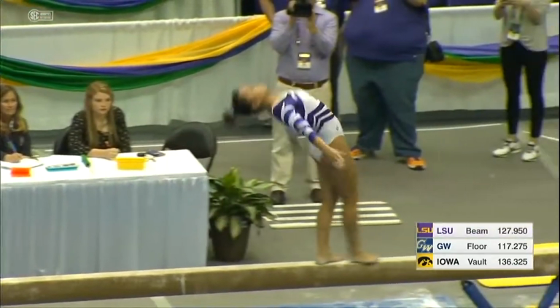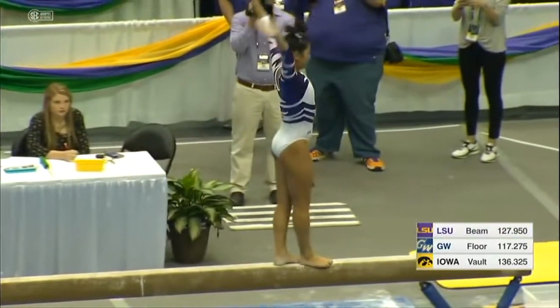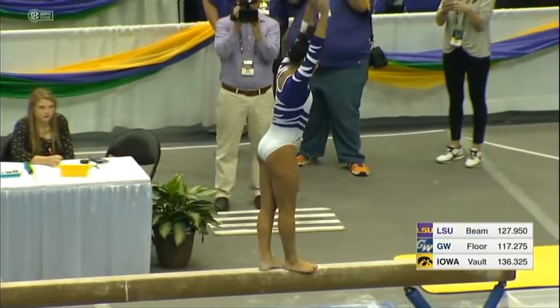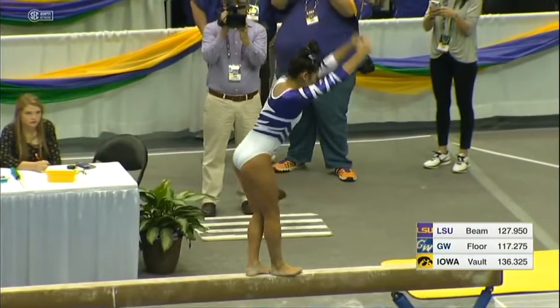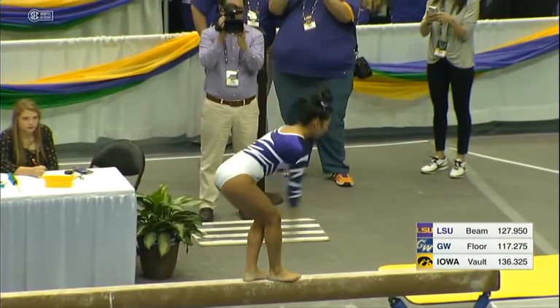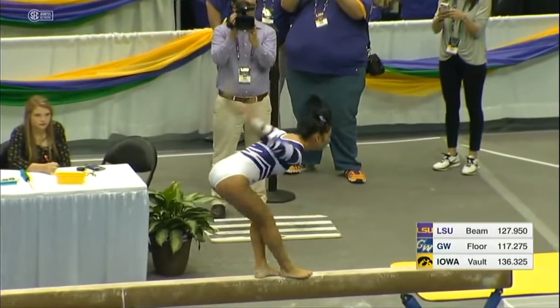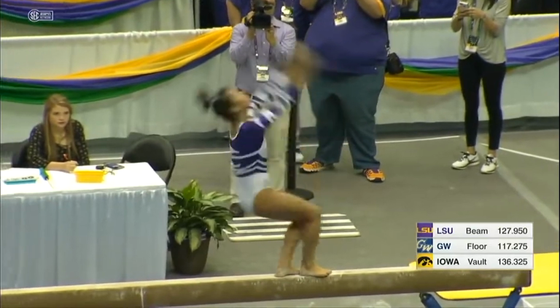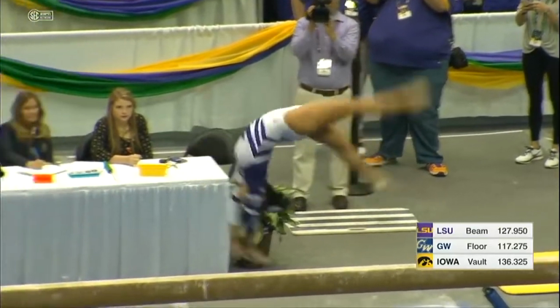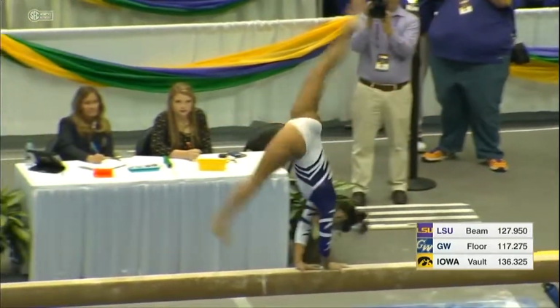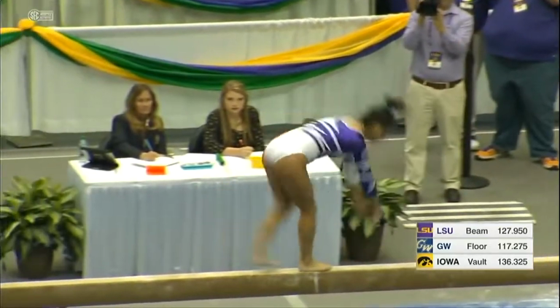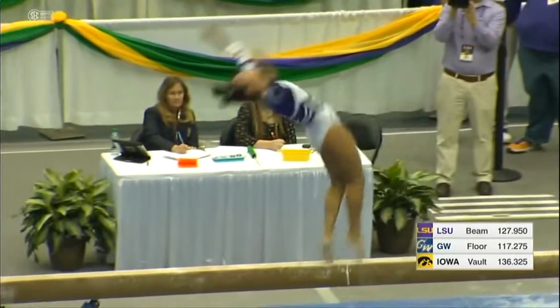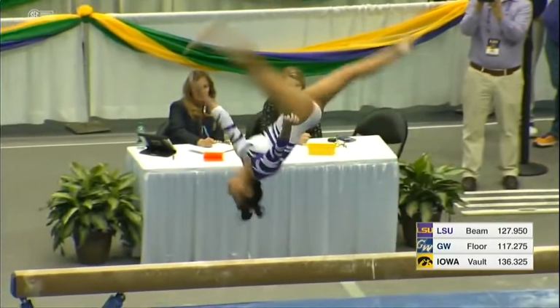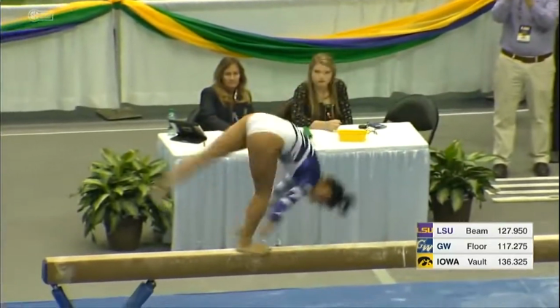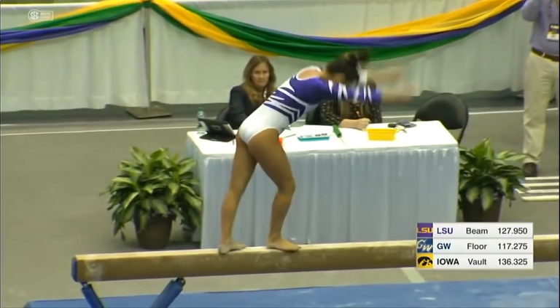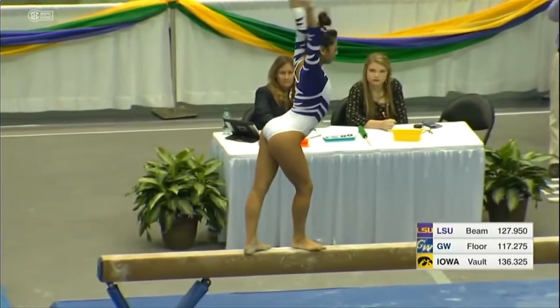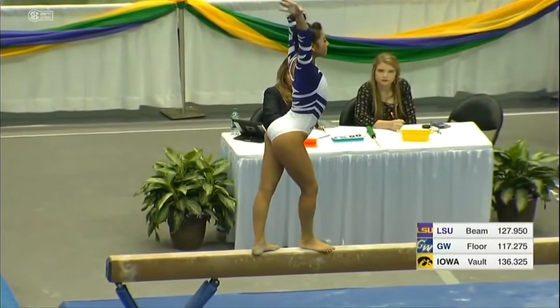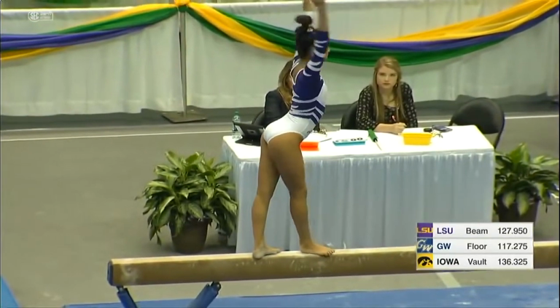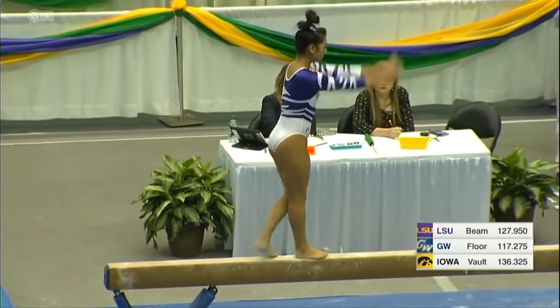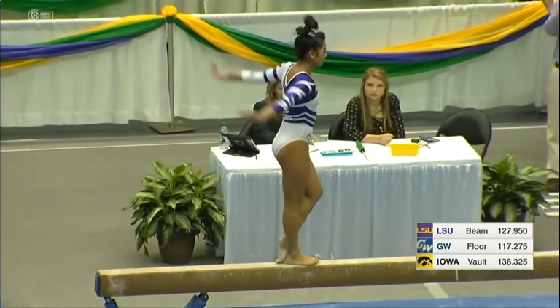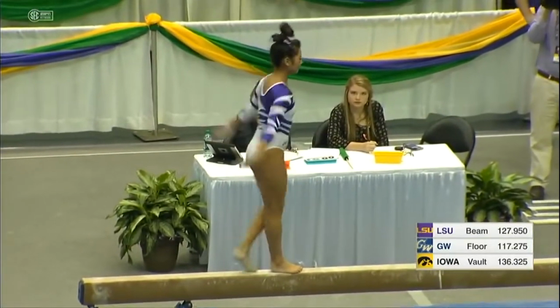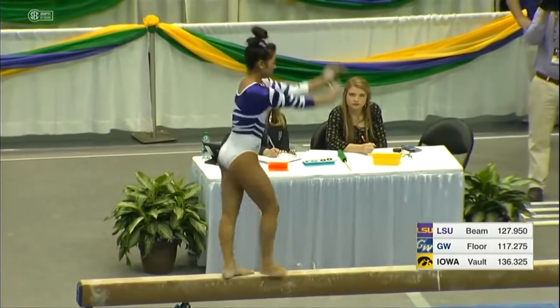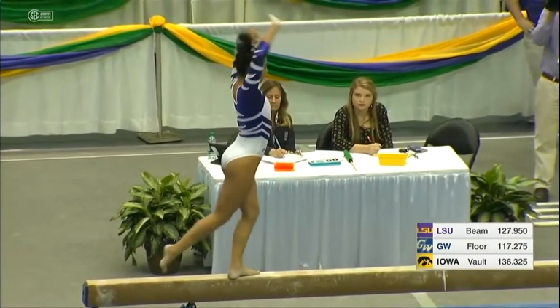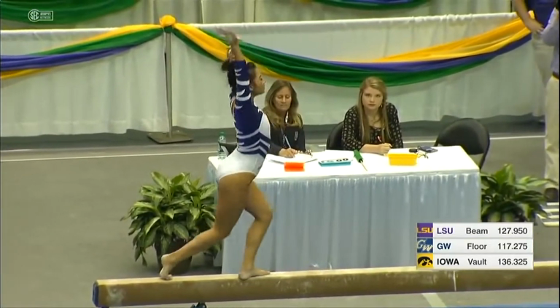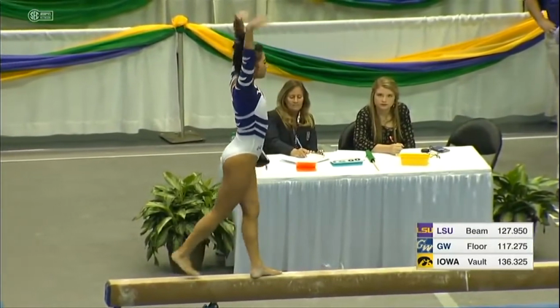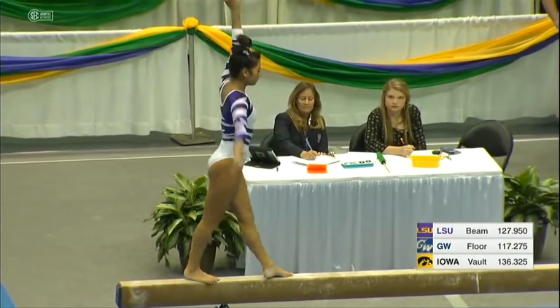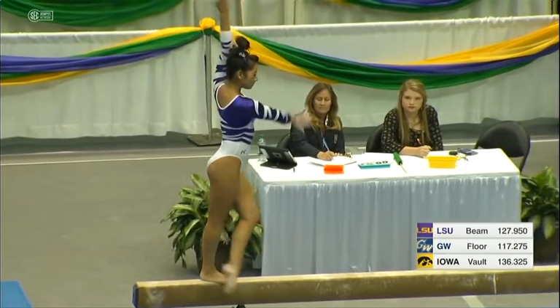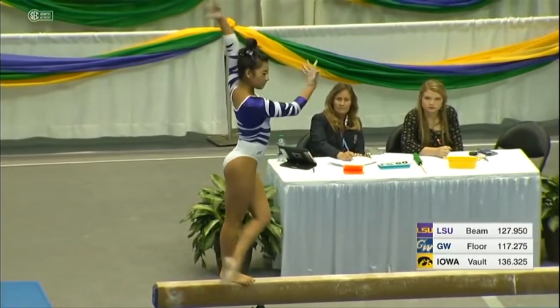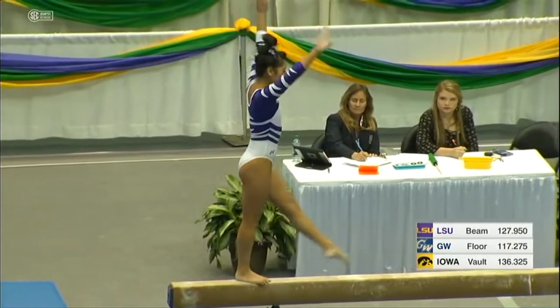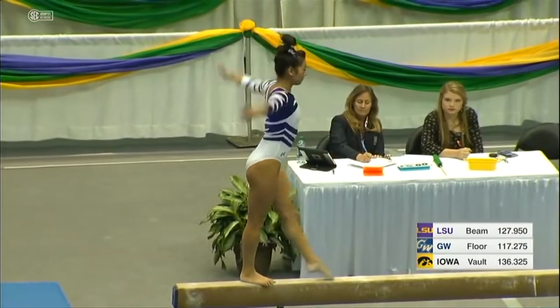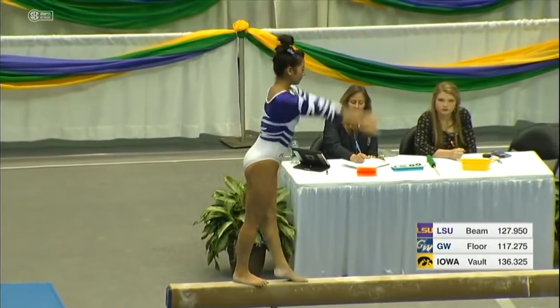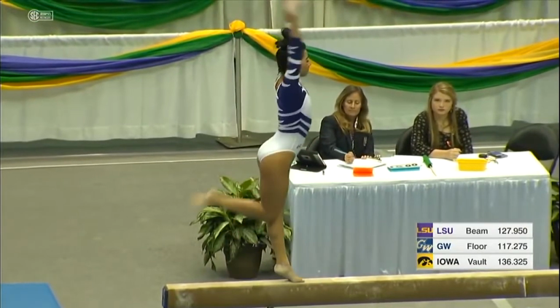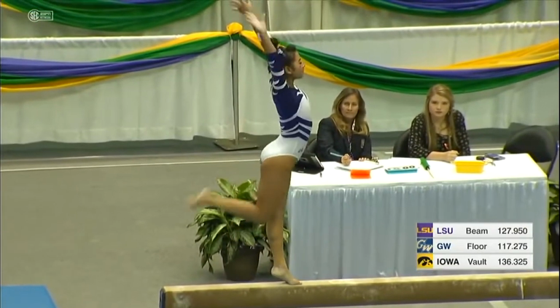Here she goes — that front aerial, back handspring, layout step out. Beautifully done, great tempo, awesome form.